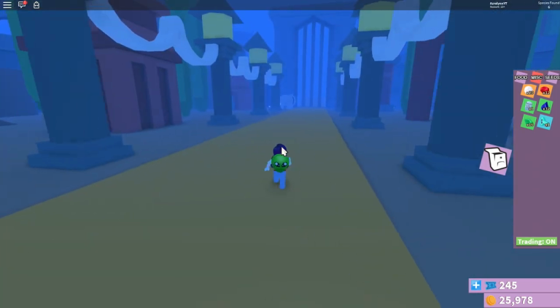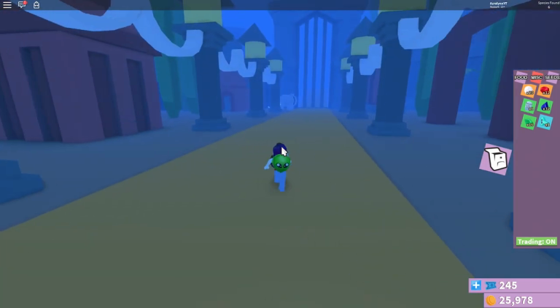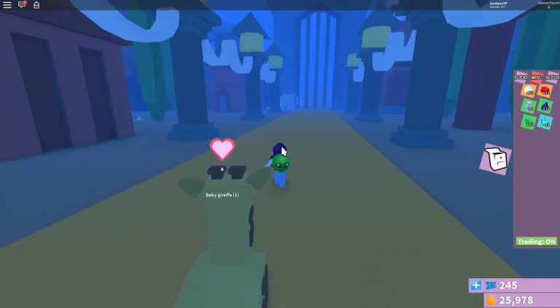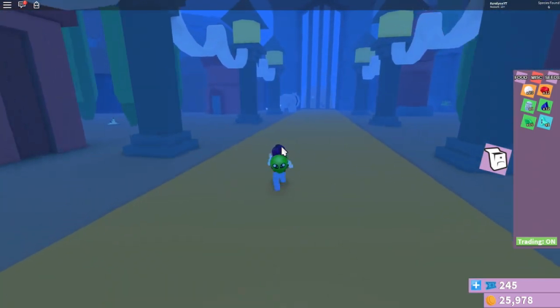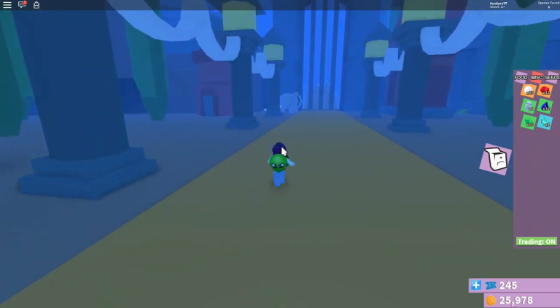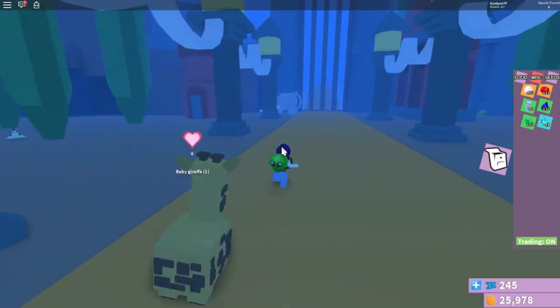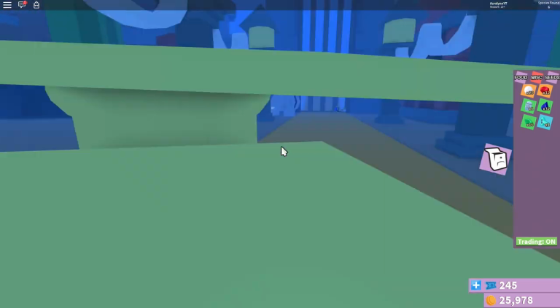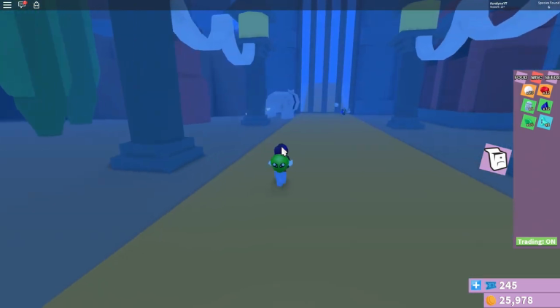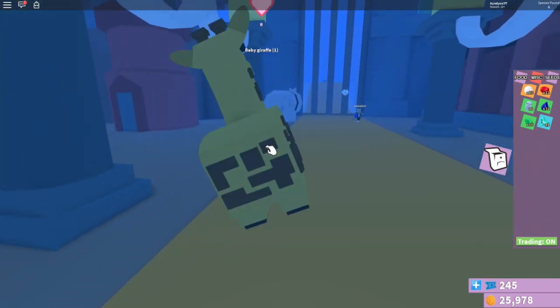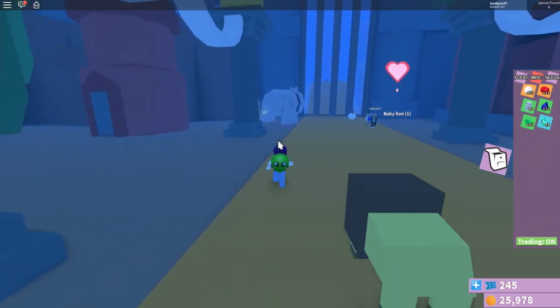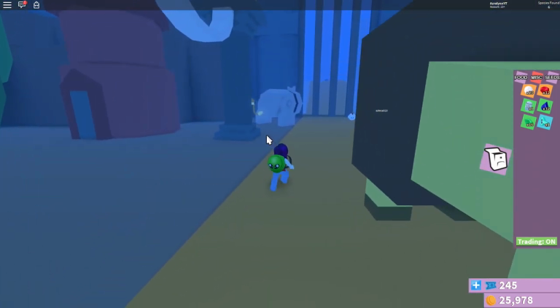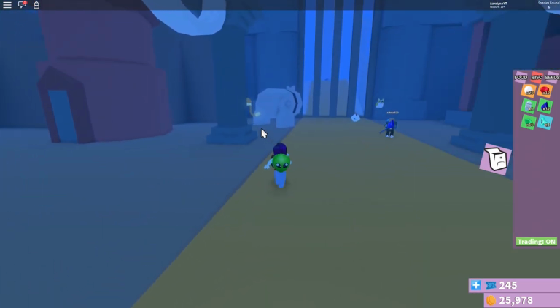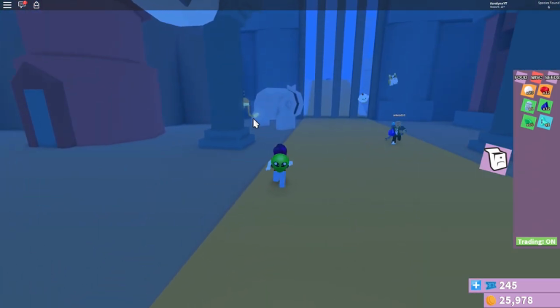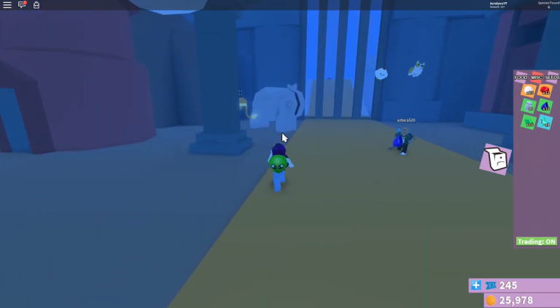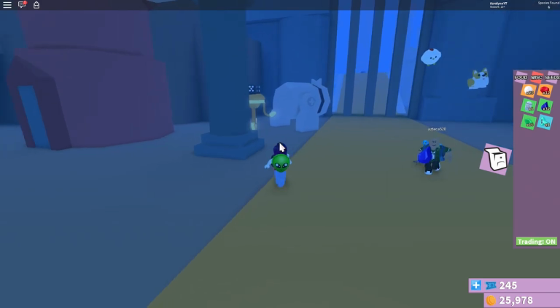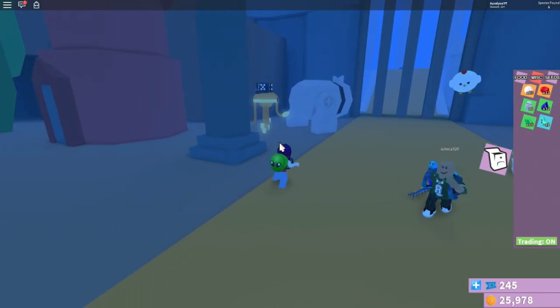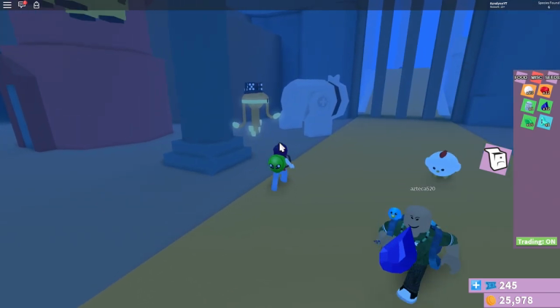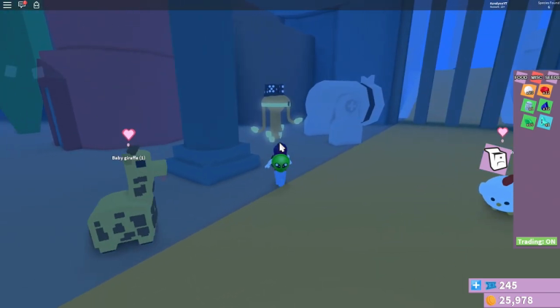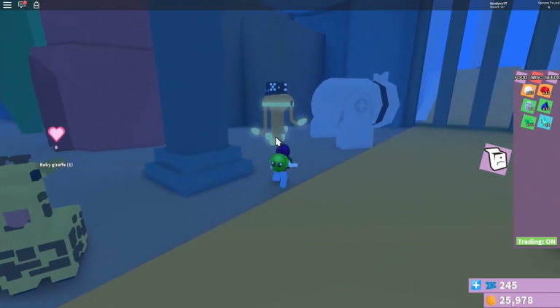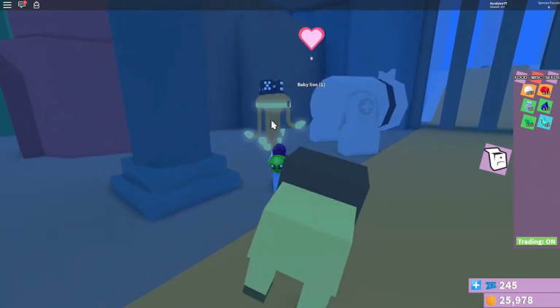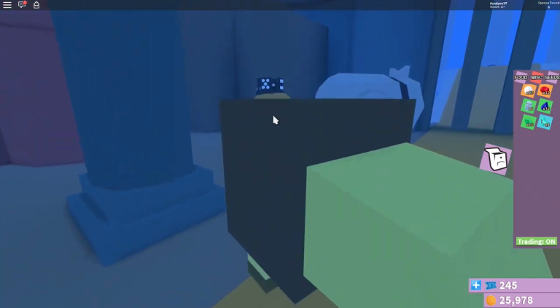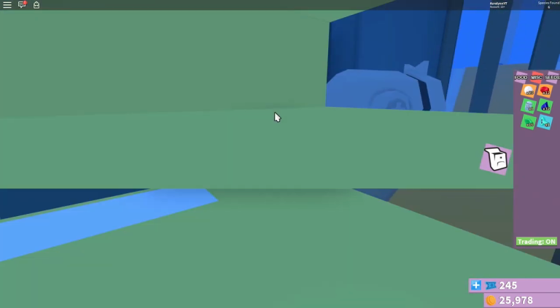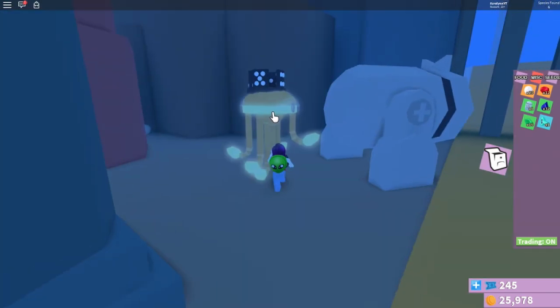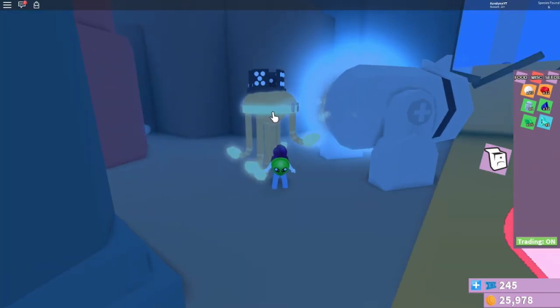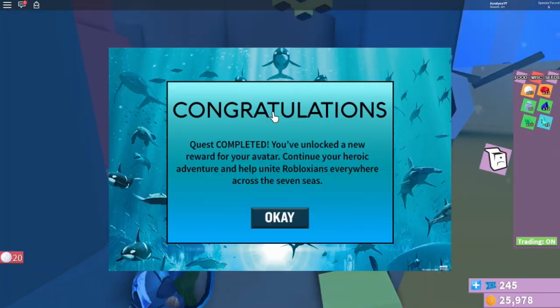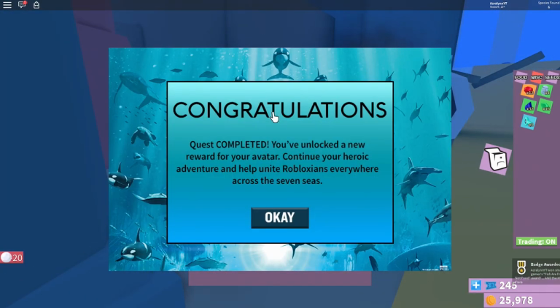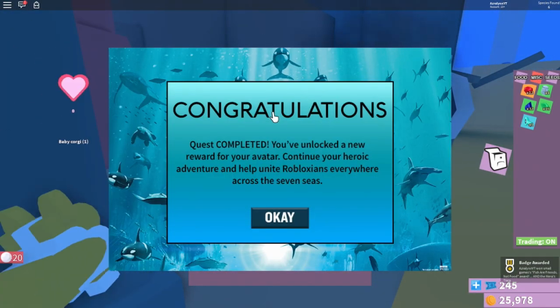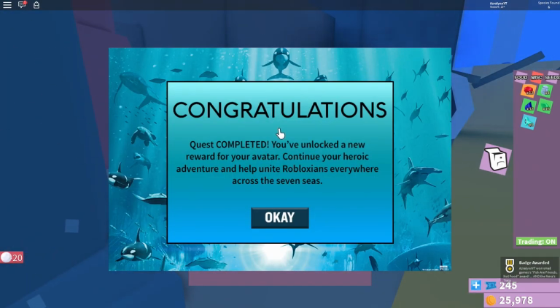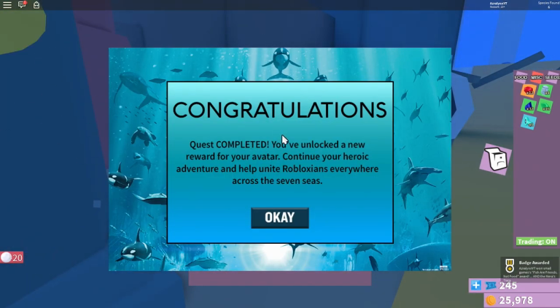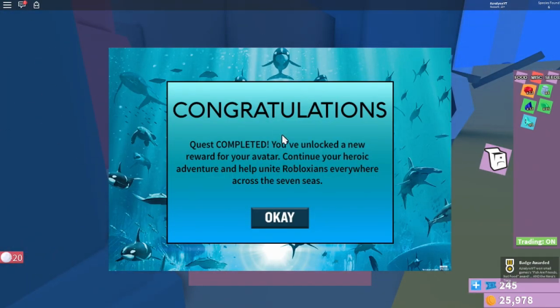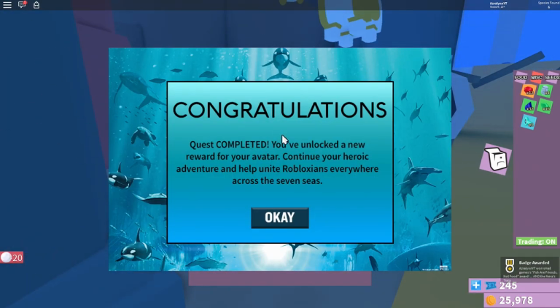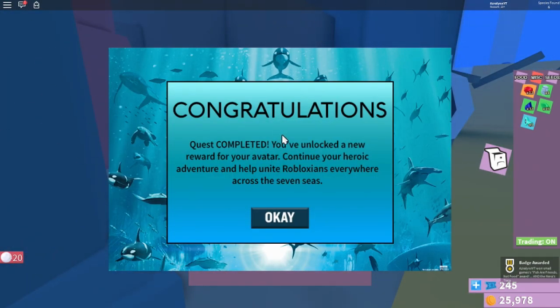Turning in the 20 pearls shoots the cannon and allows the fish to get back to safety, completing the second part of the Aquaman event. And now you've unlocked Mara's Tiara.